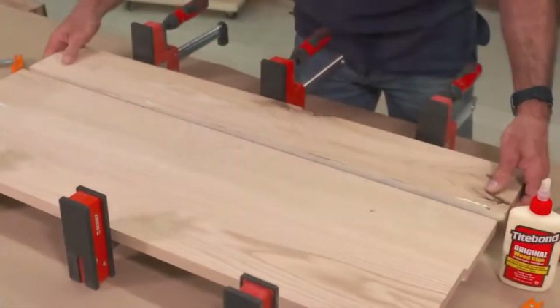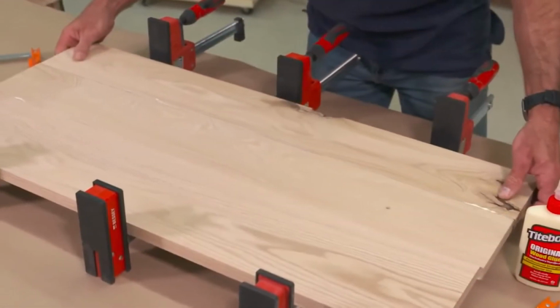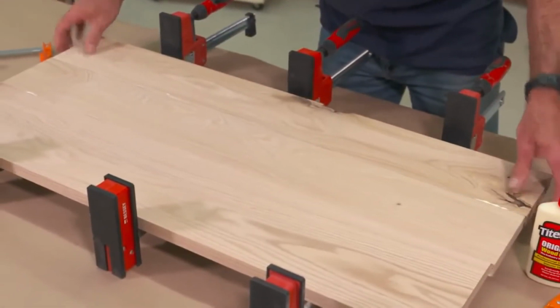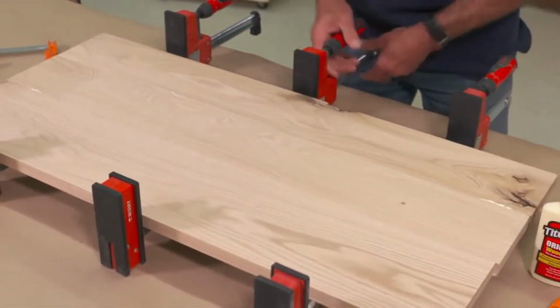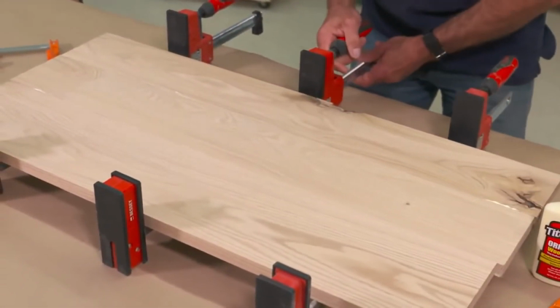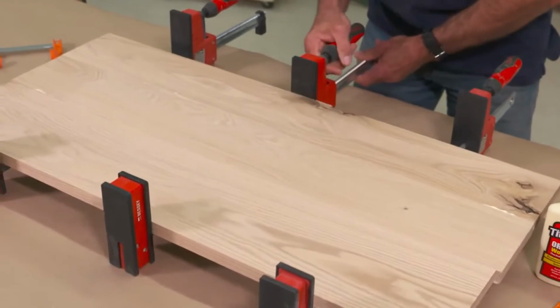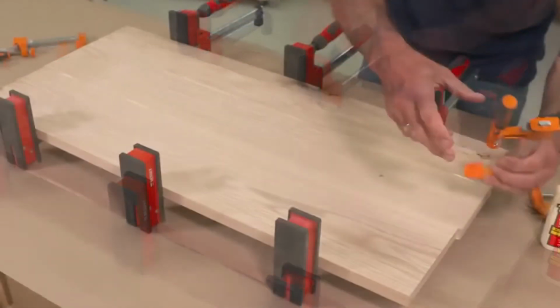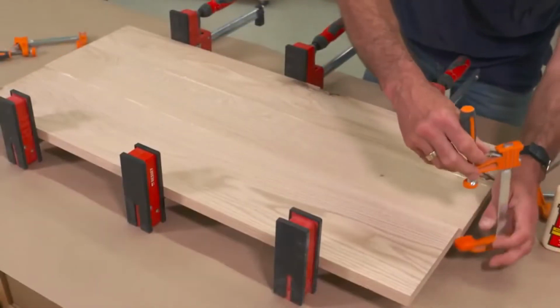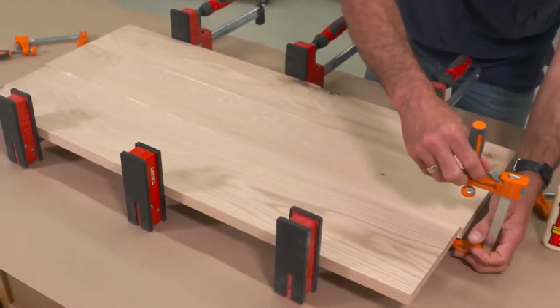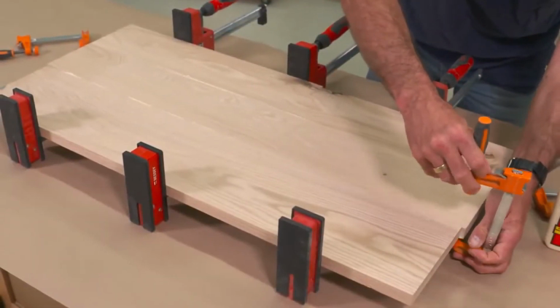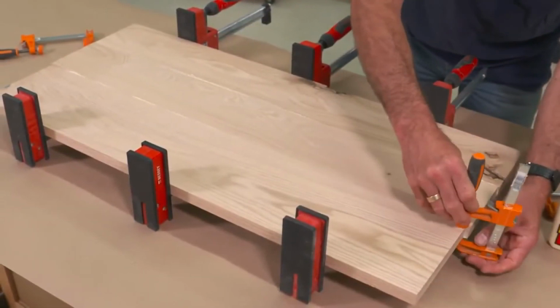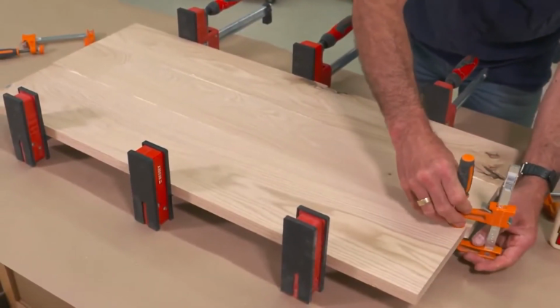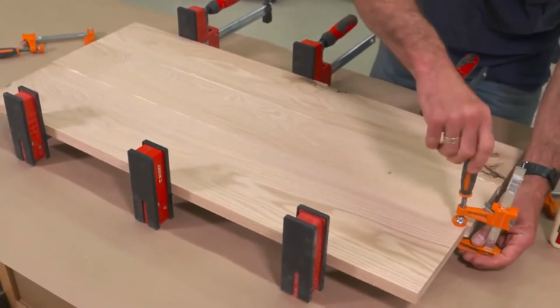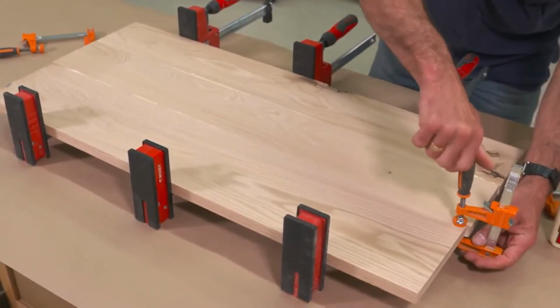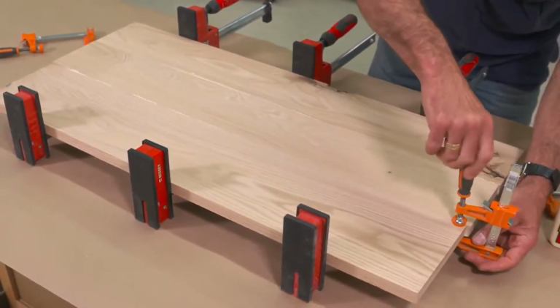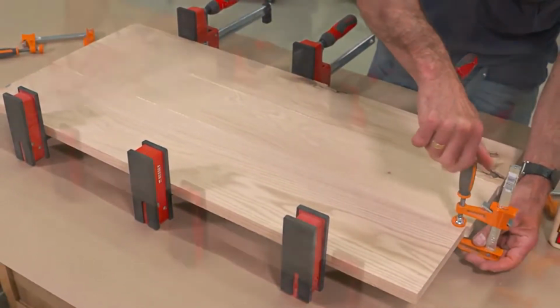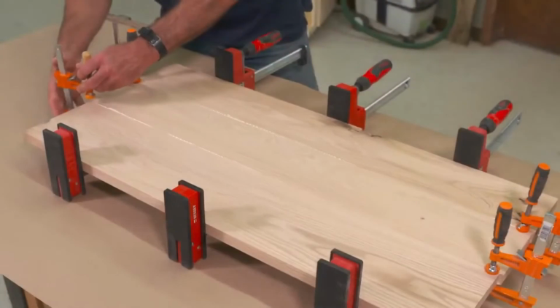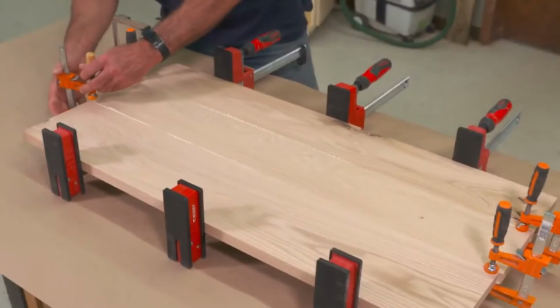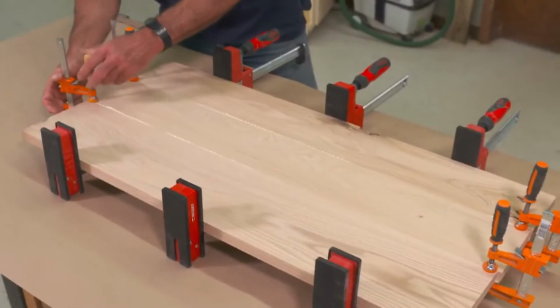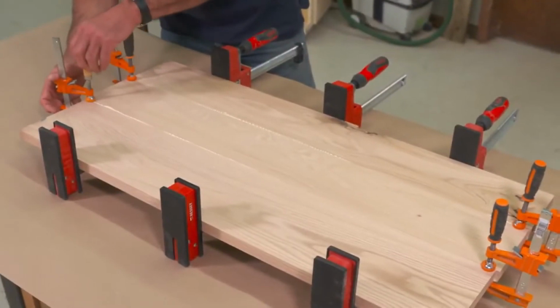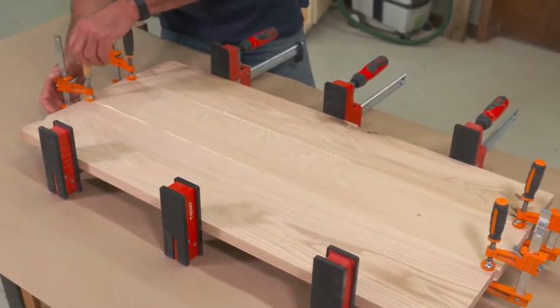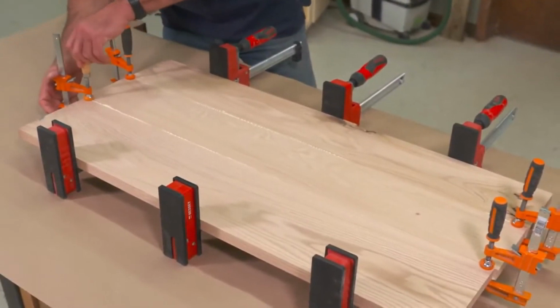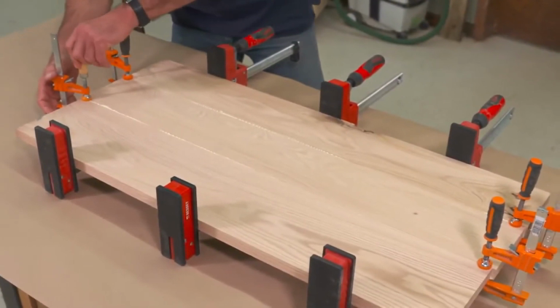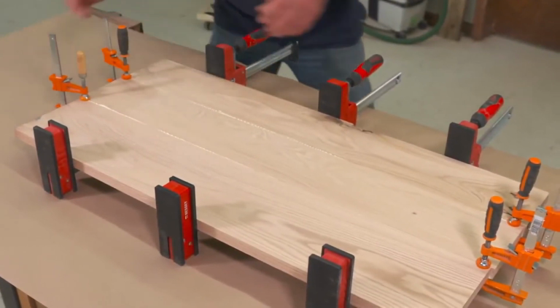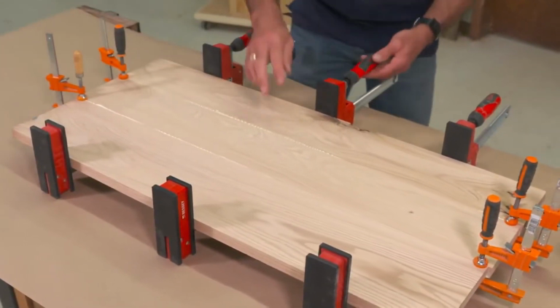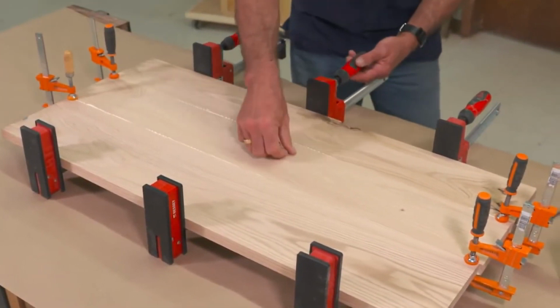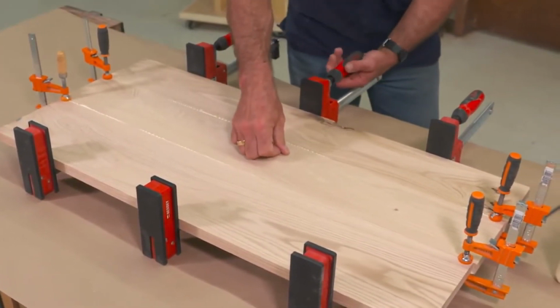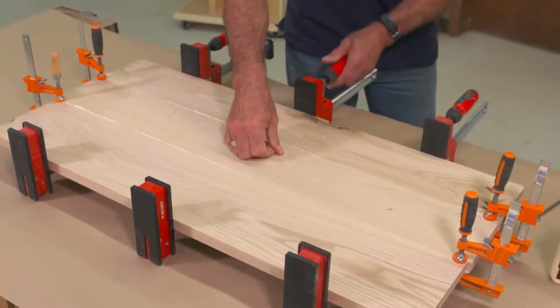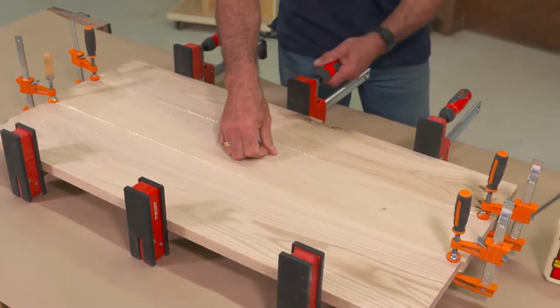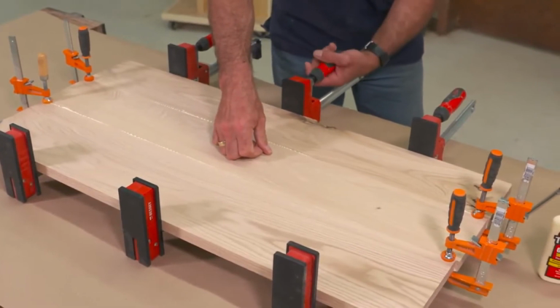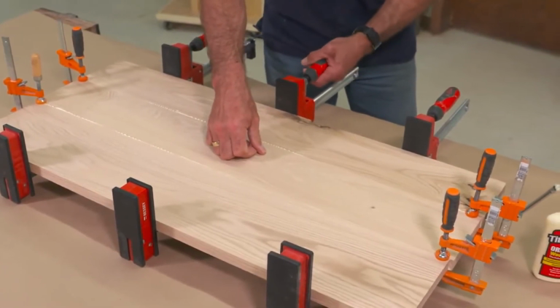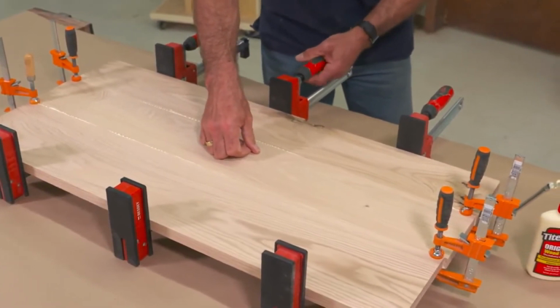It's non-toxic, it's not affected by stains or other finishes you put over the top of it. It's got a strong initial tack, which means that as you're doing your assembly, that strong initial tack is going to help make the assembly a little bit easier to do.